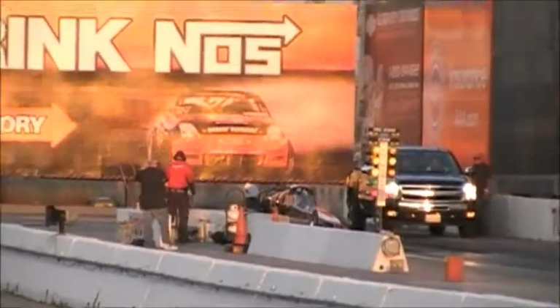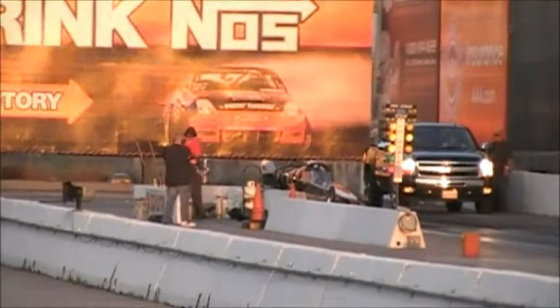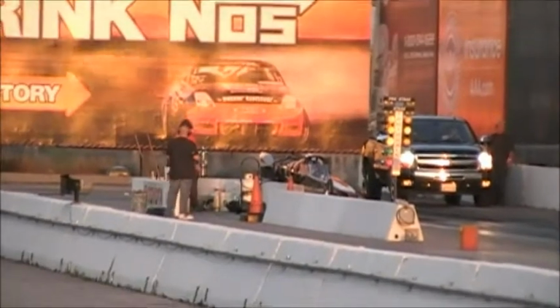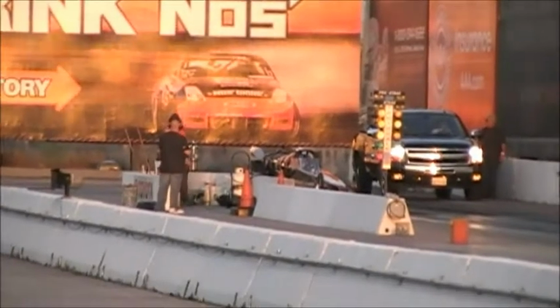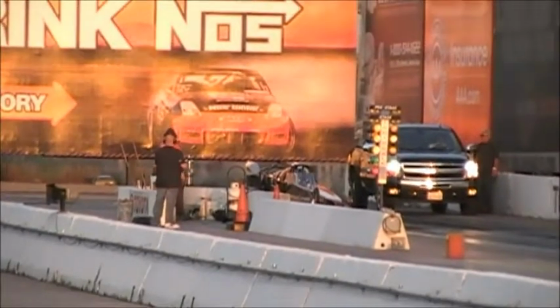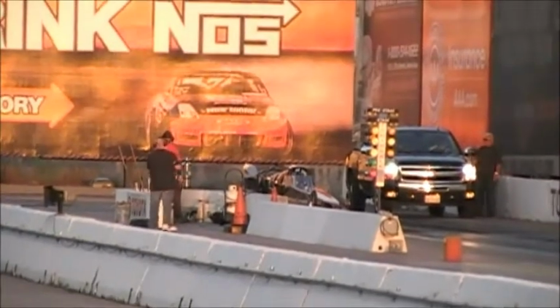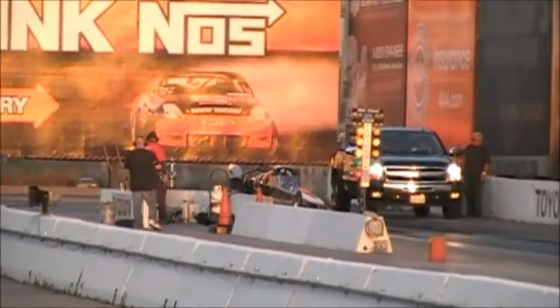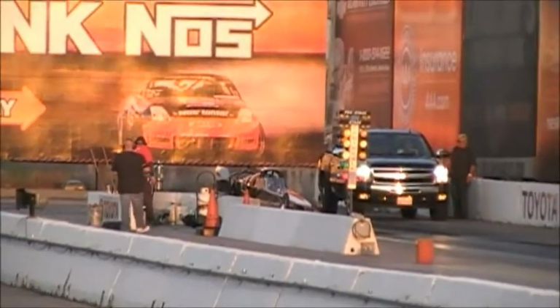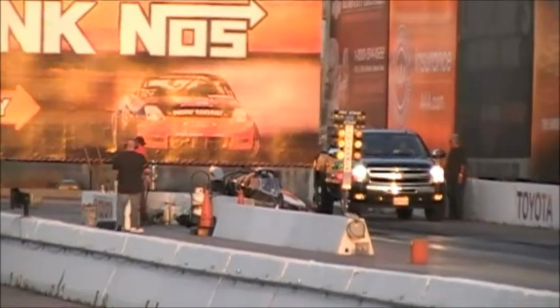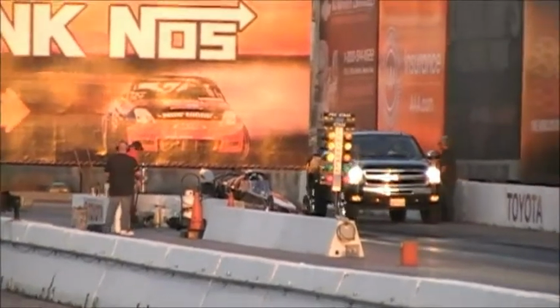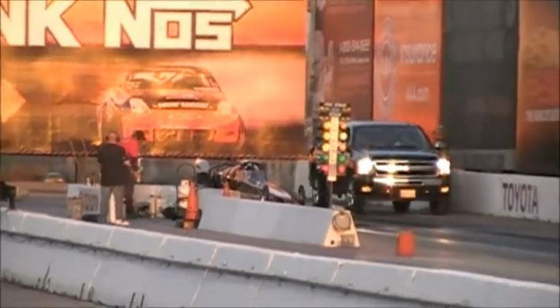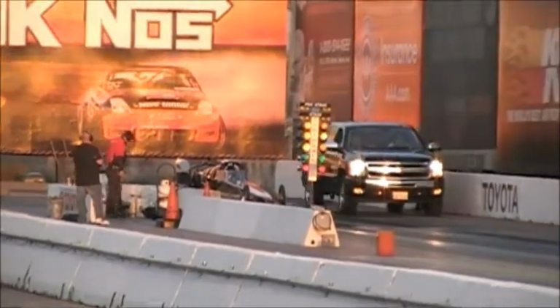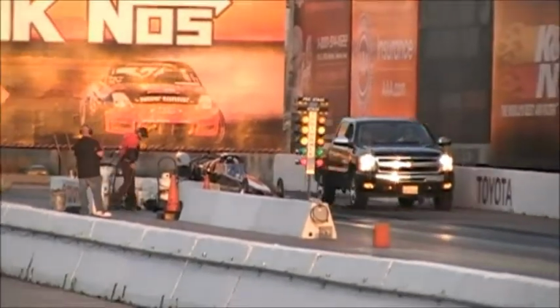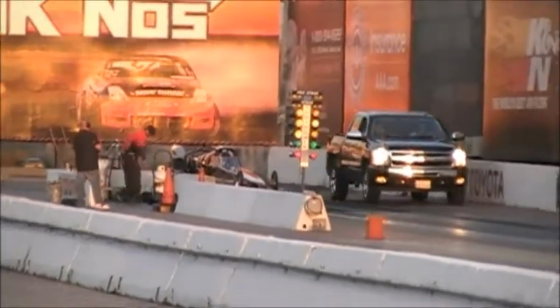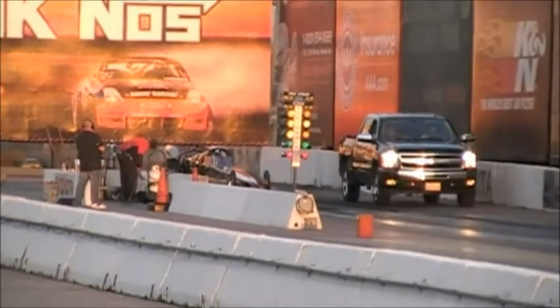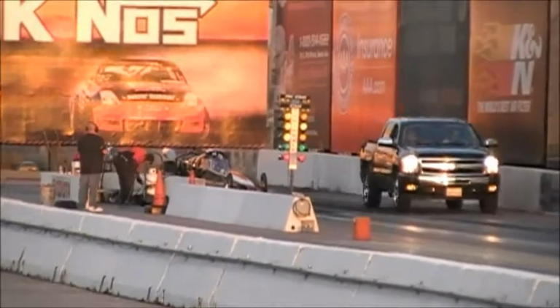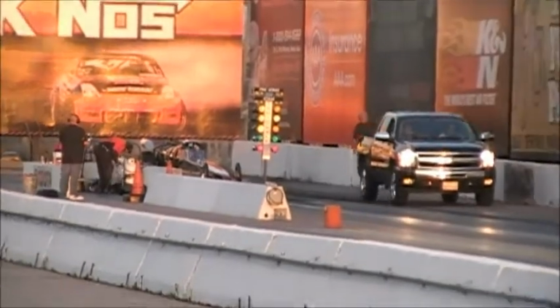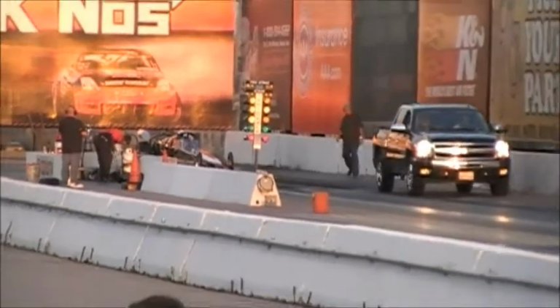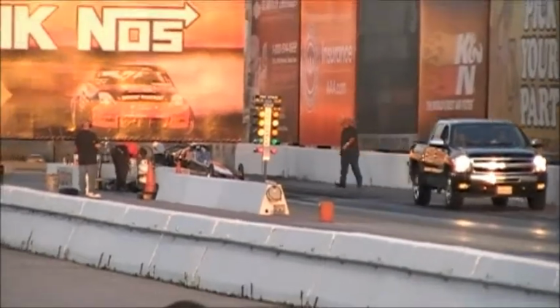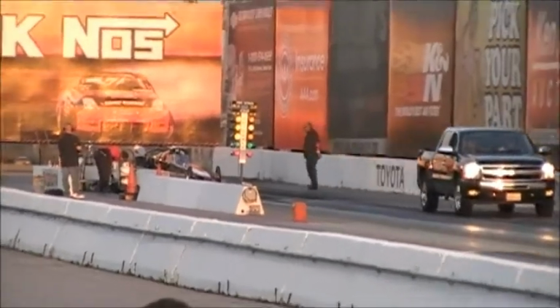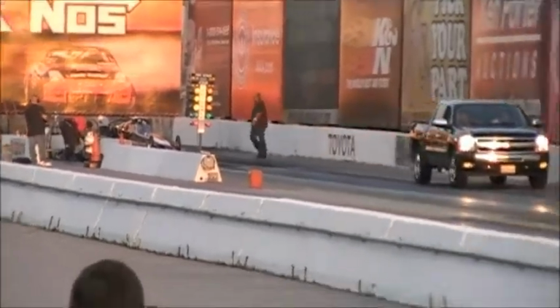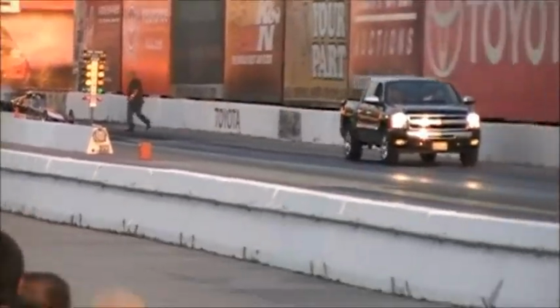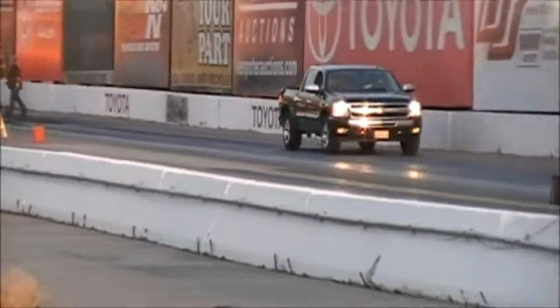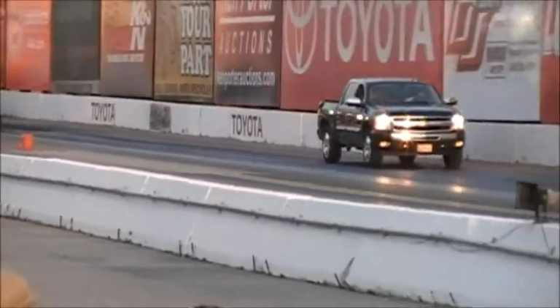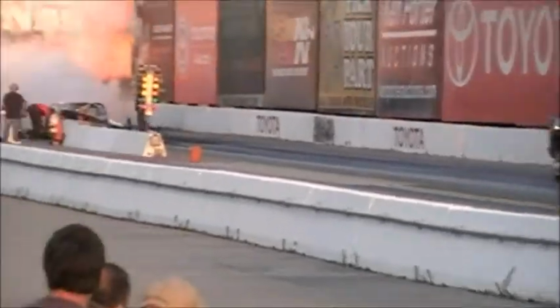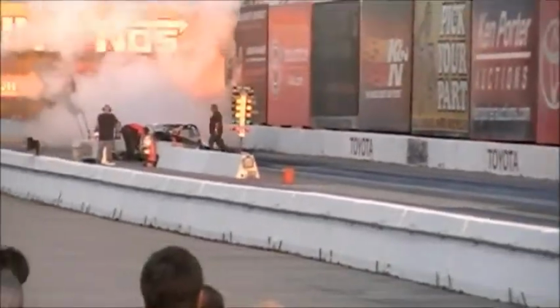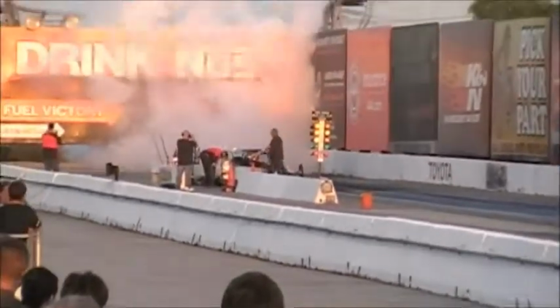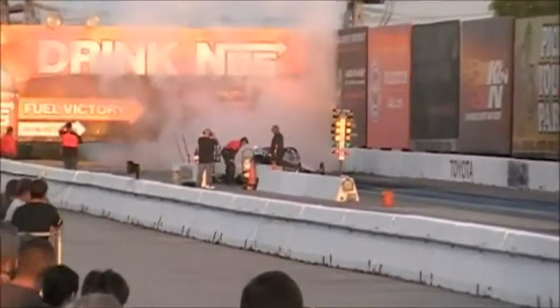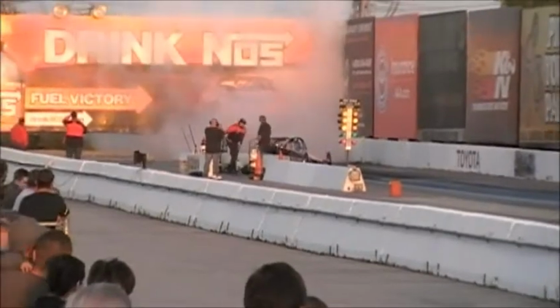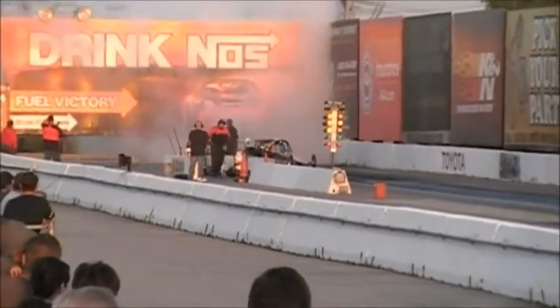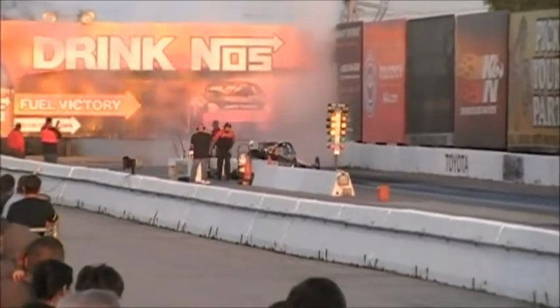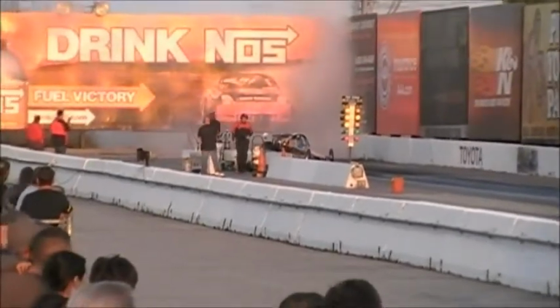12,000 horsepower, 6,005 pounds of thrust. It goes 6 G's at launch — enough to set your eyes at the back of your head.